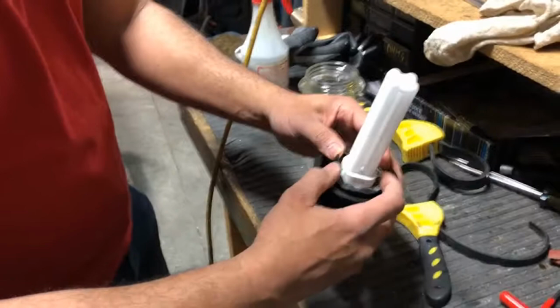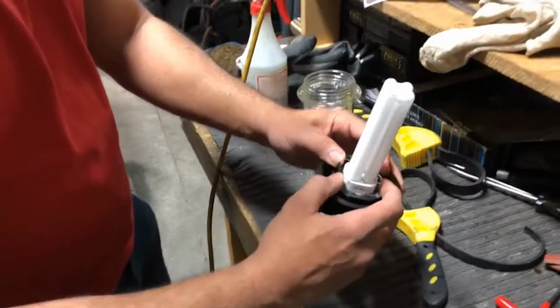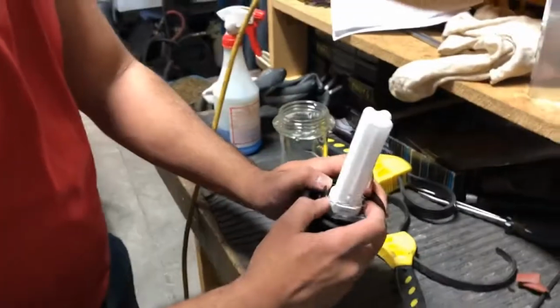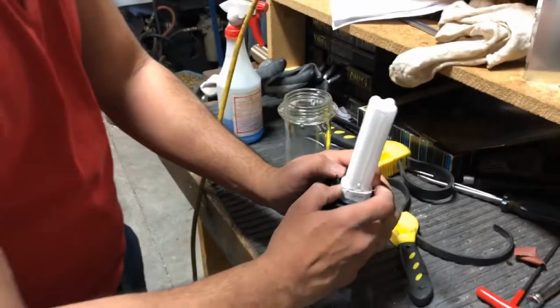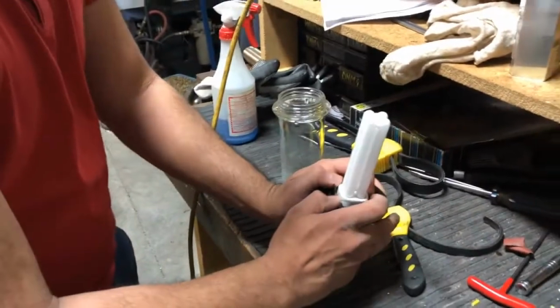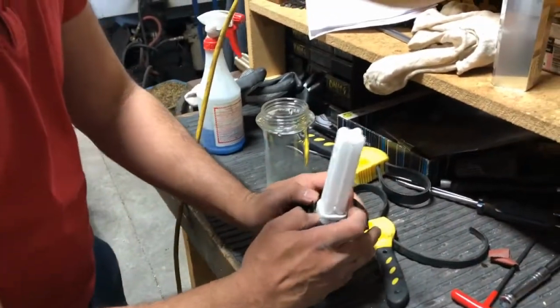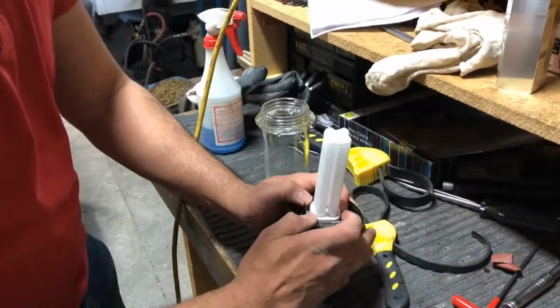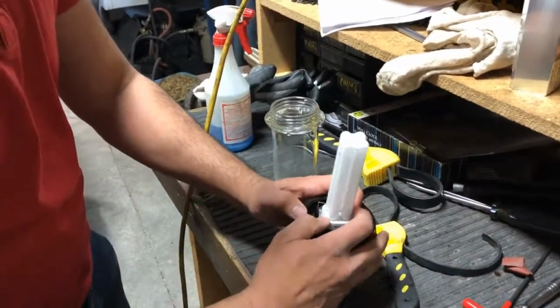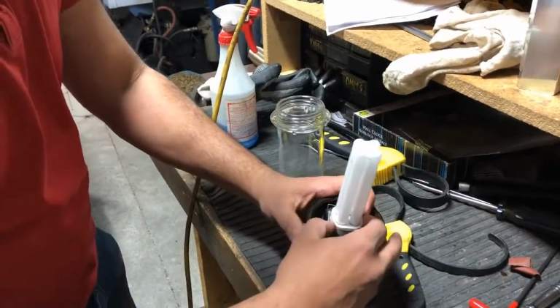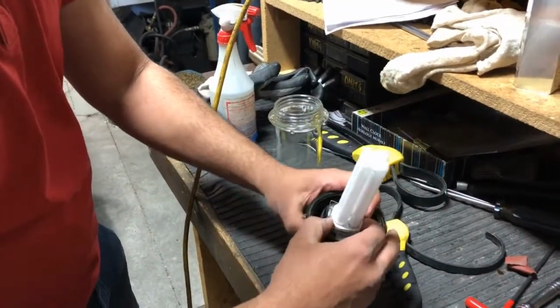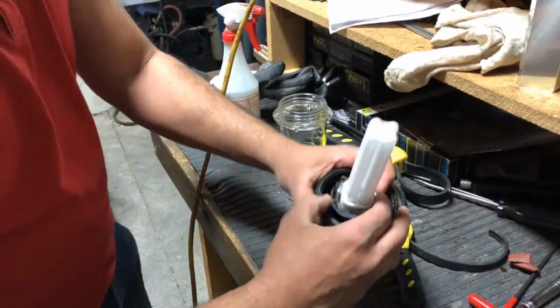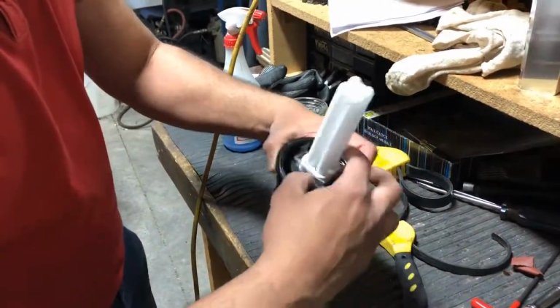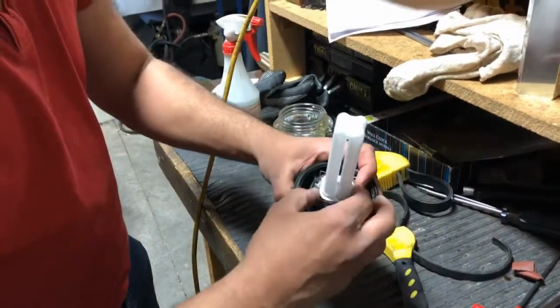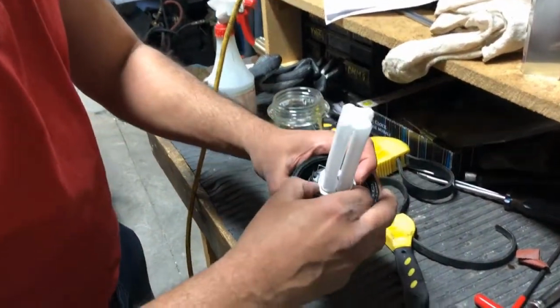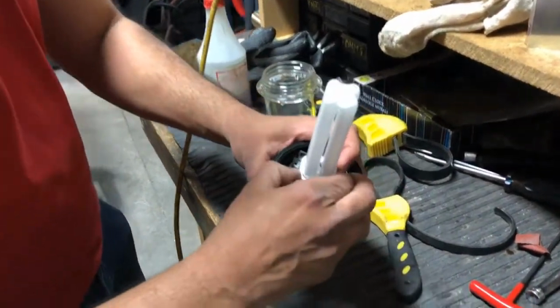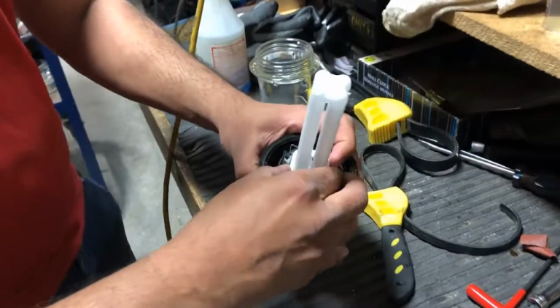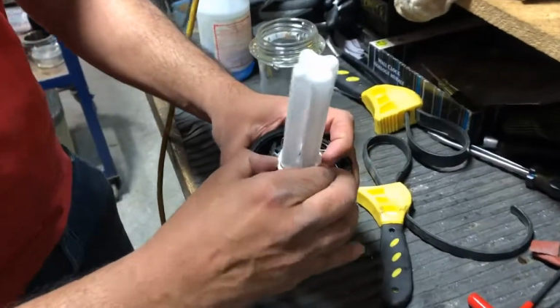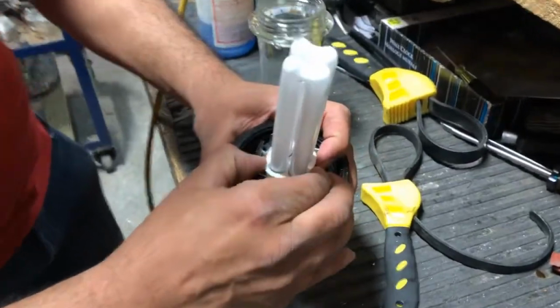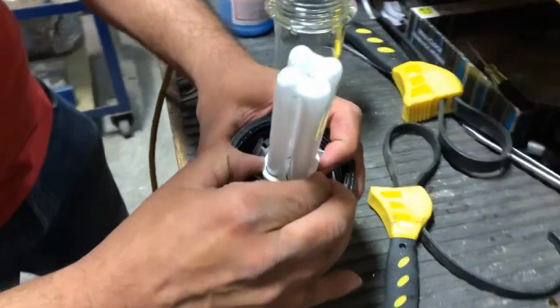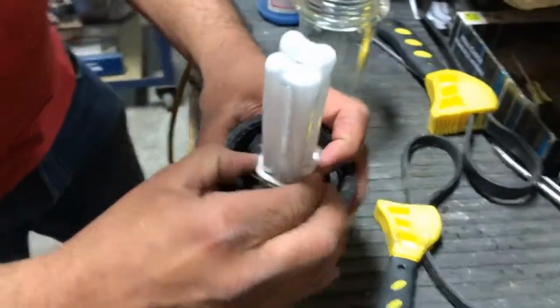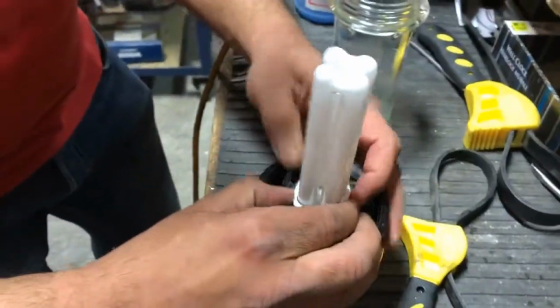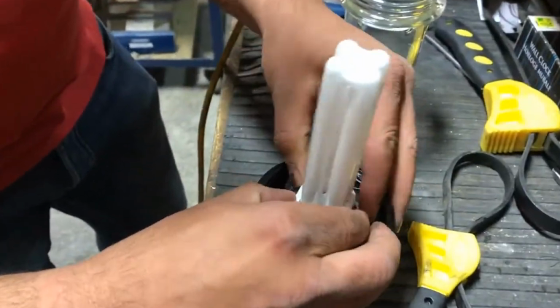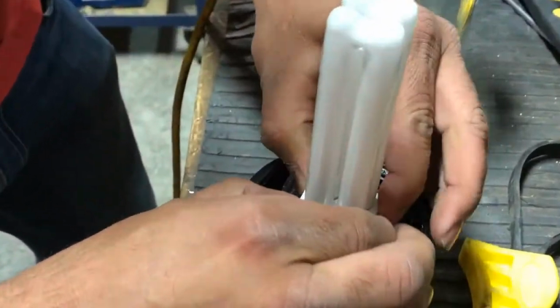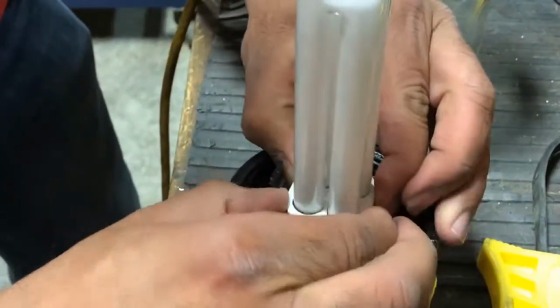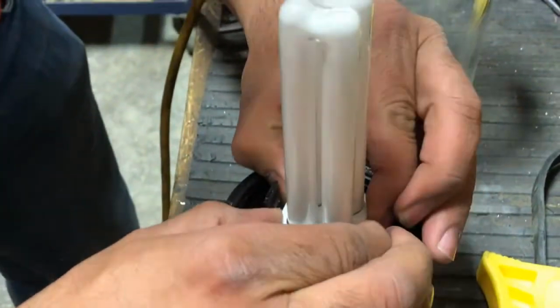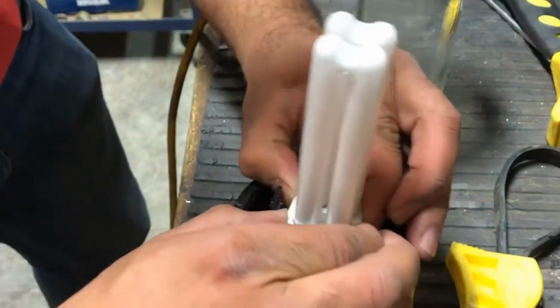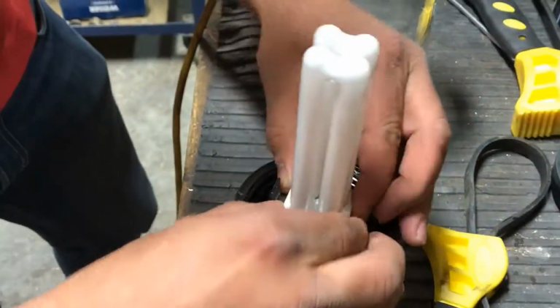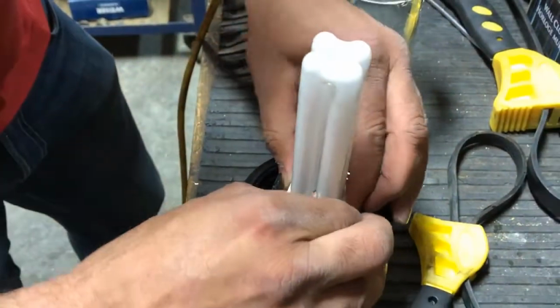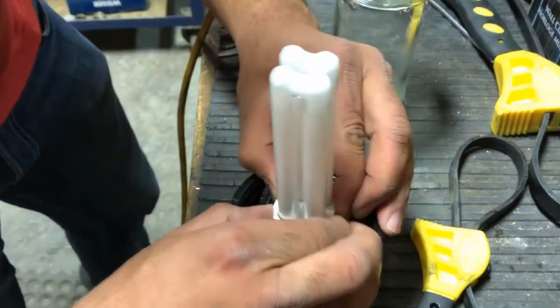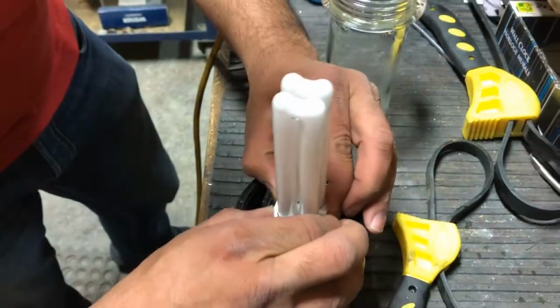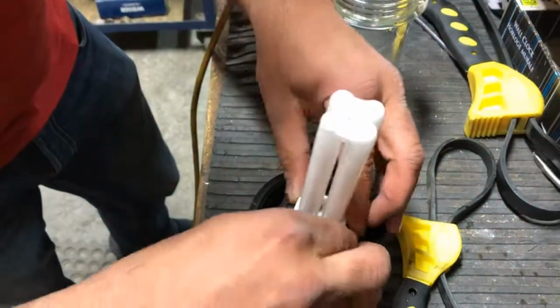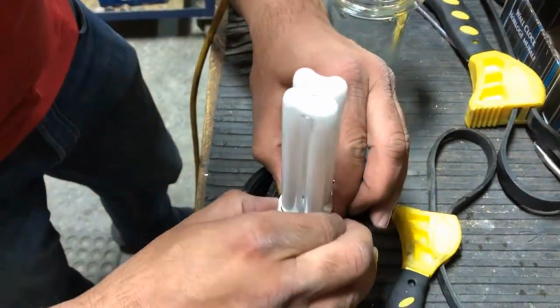I'm going to show you how to change a bulb on a Mazak 250. I didn't know exactly how to open it up and I just opened up the whole assembly, but there's an easier way which we can do.